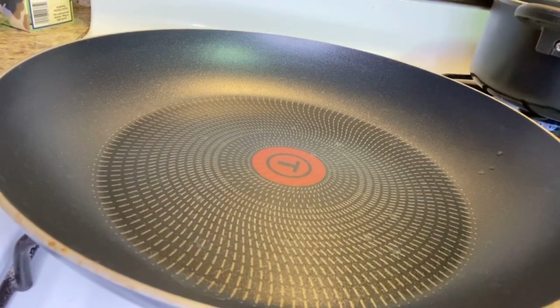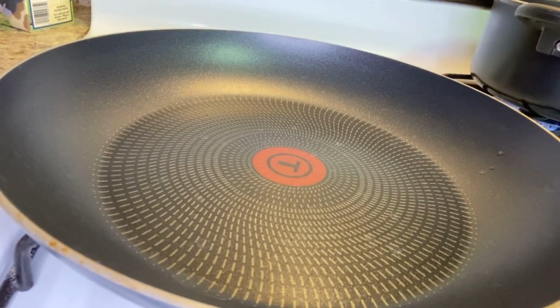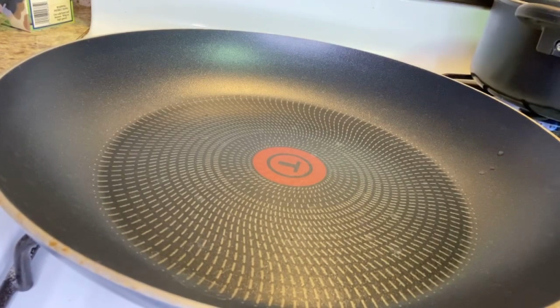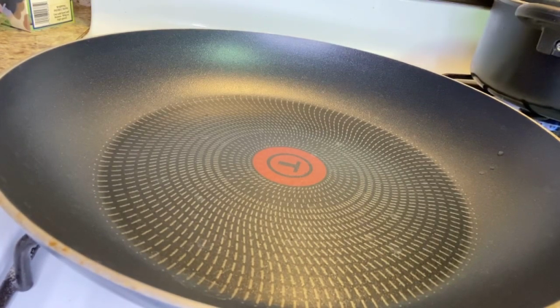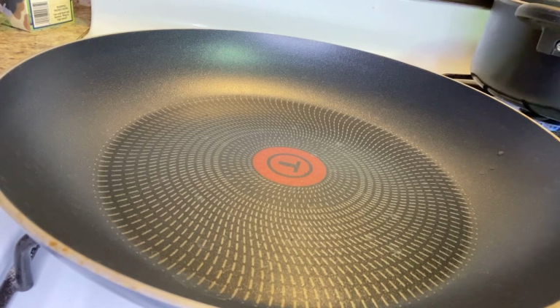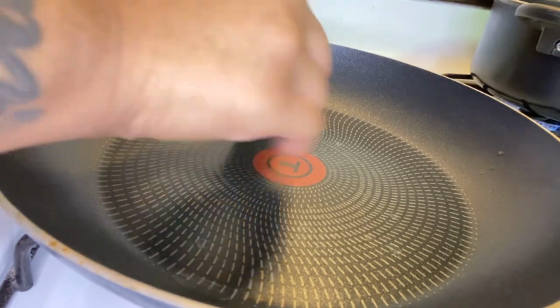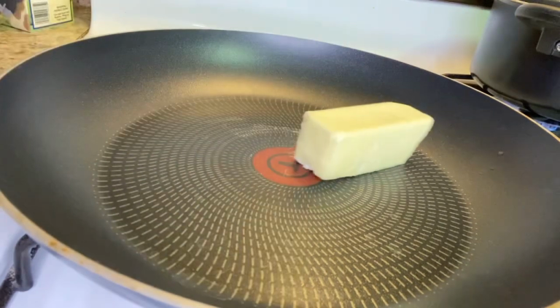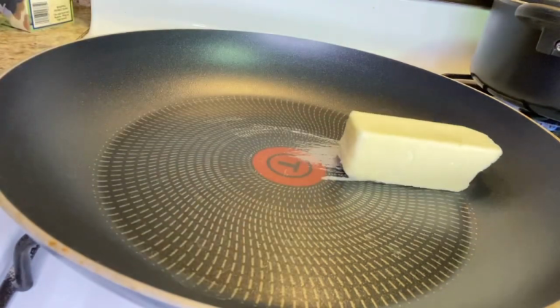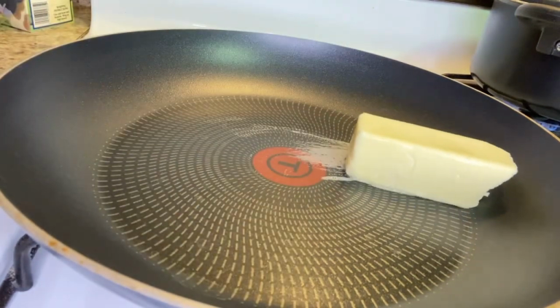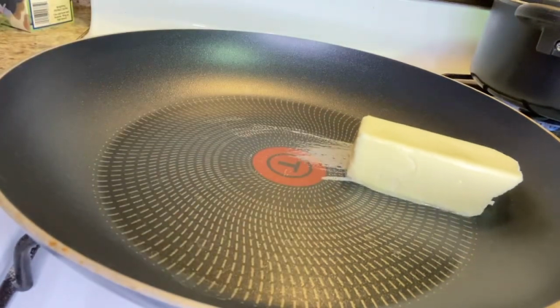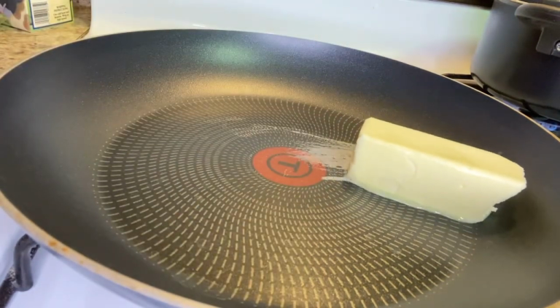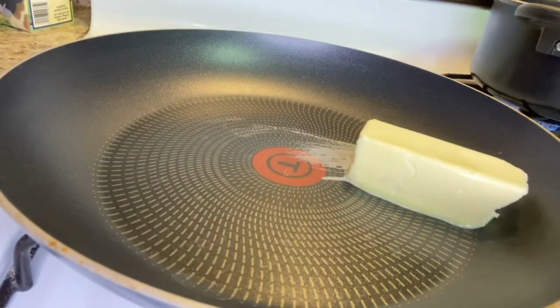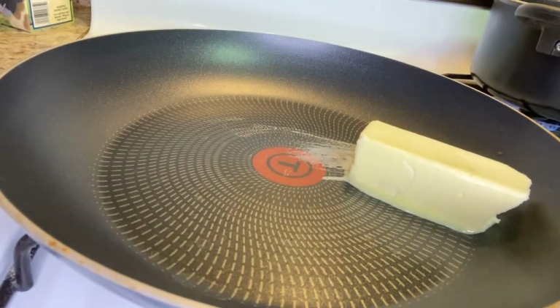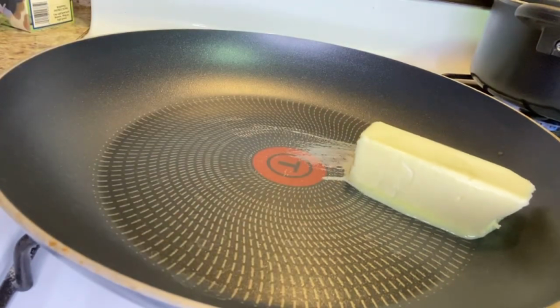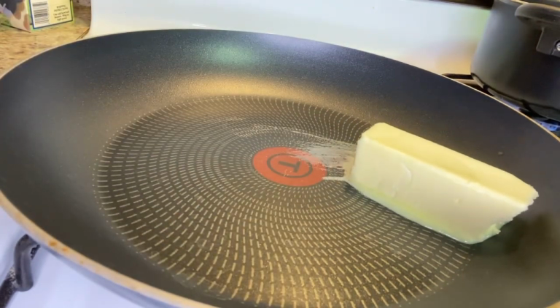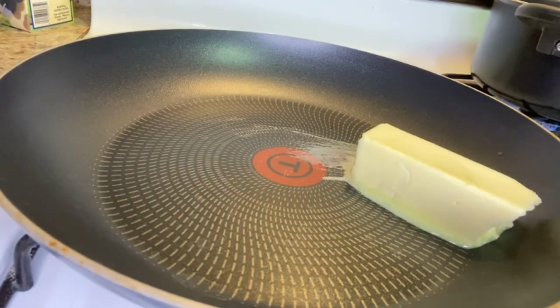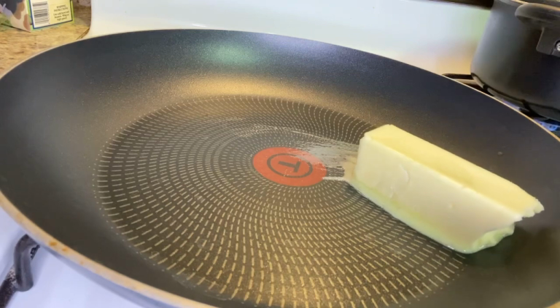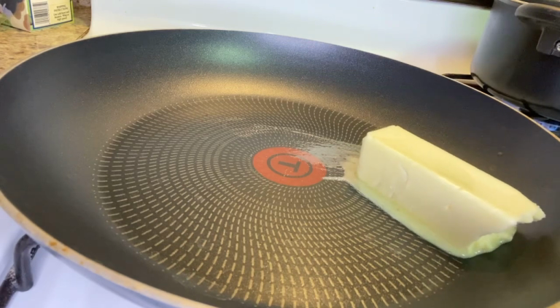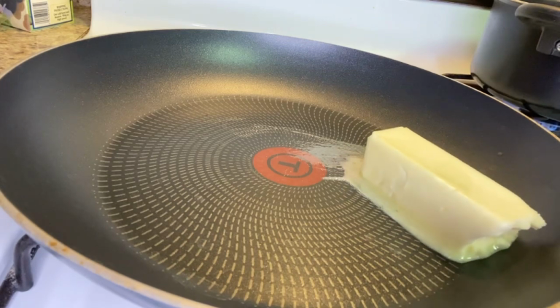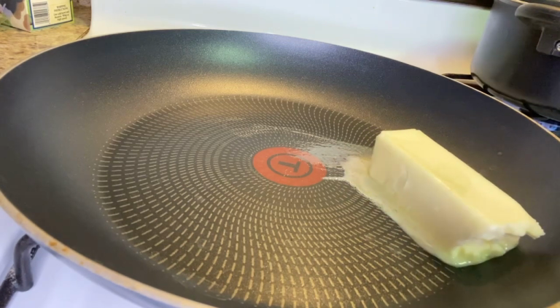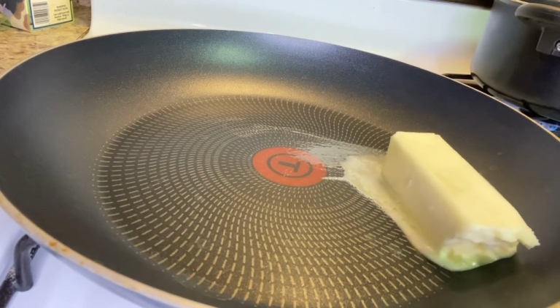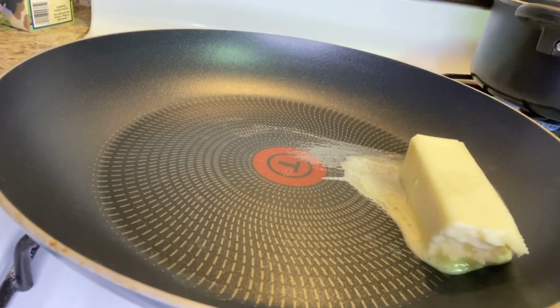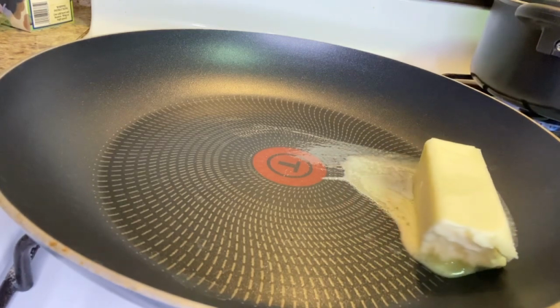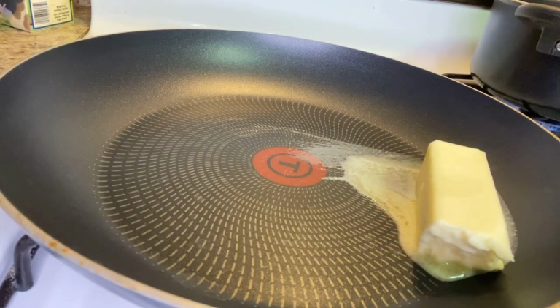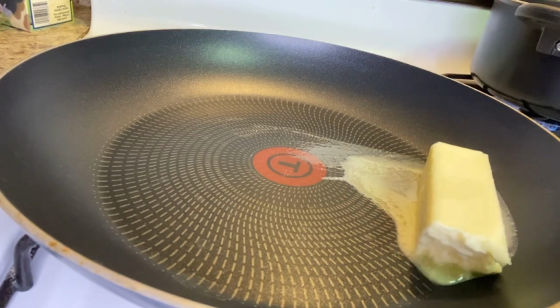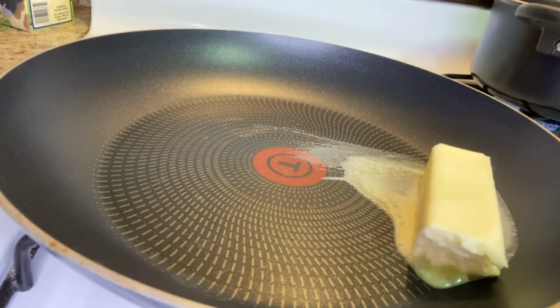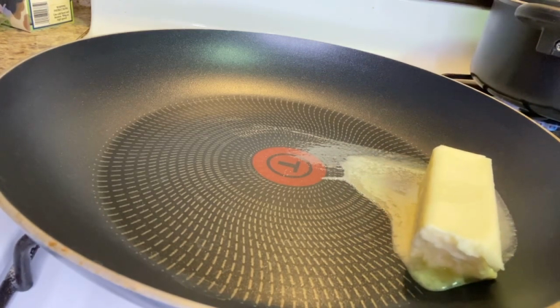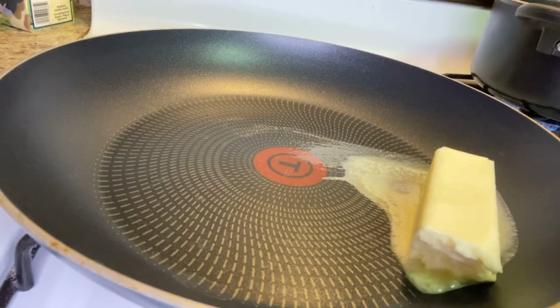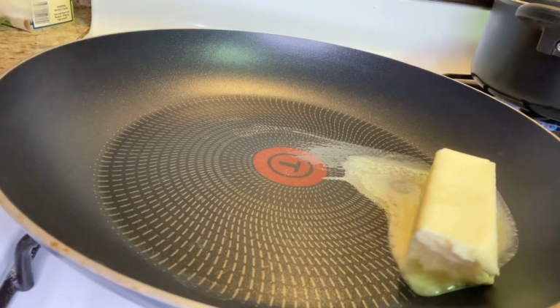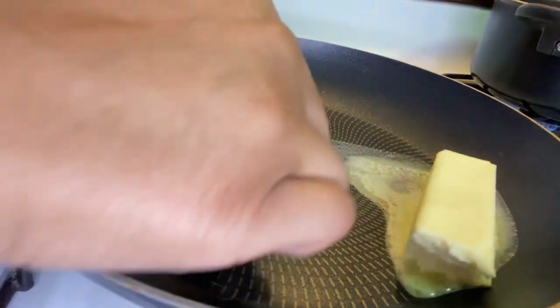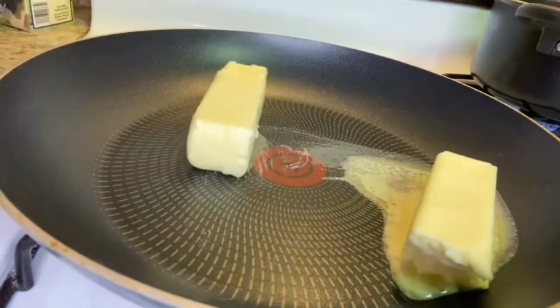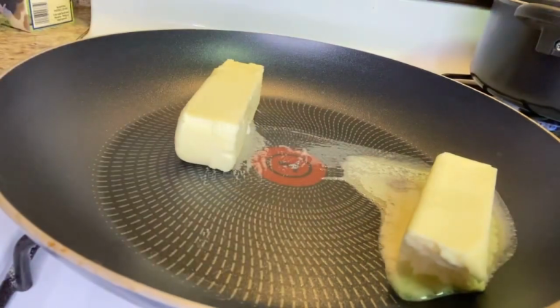So the first thing I'll be doing is making my sauce. I added one and a half sticks of butter to my sauce because I'm going to be making a big pan of it, and I also added in my minced garlic.